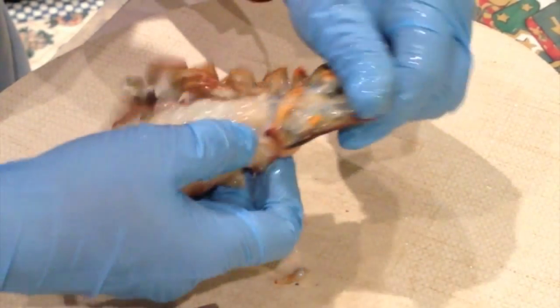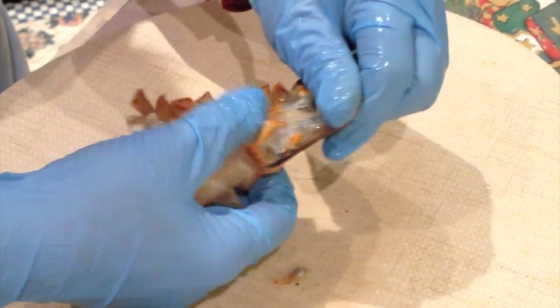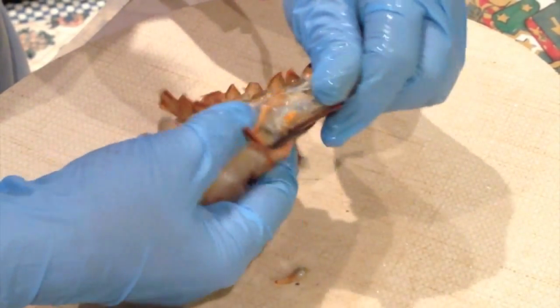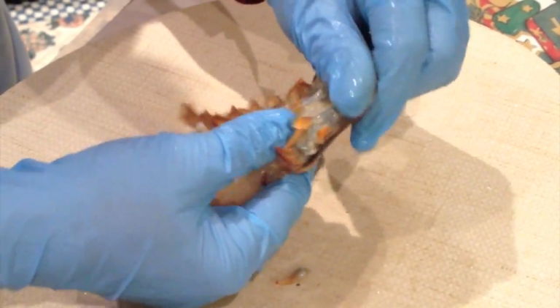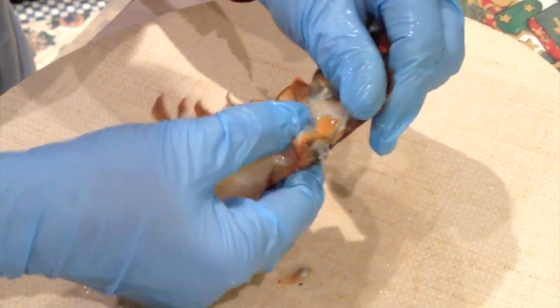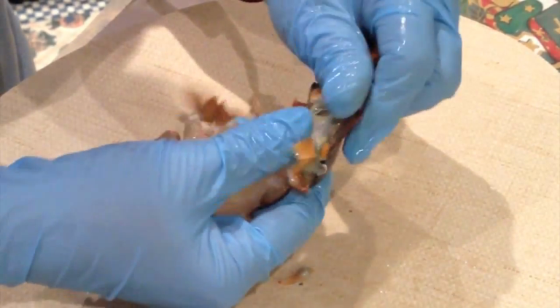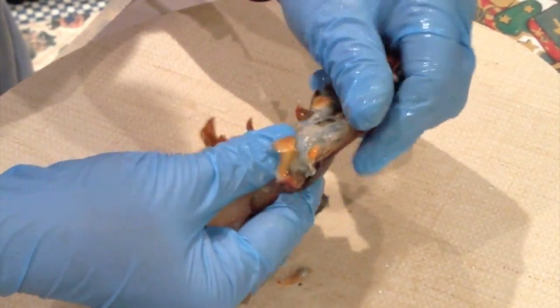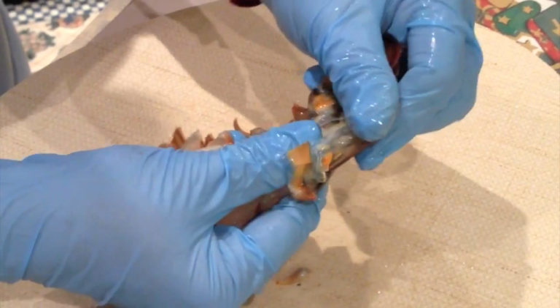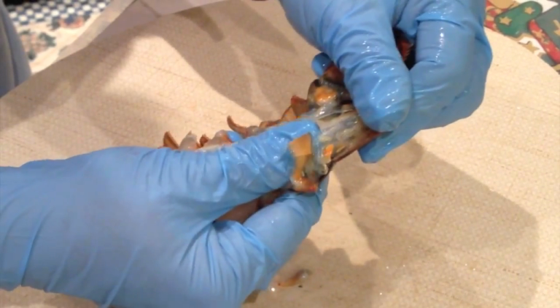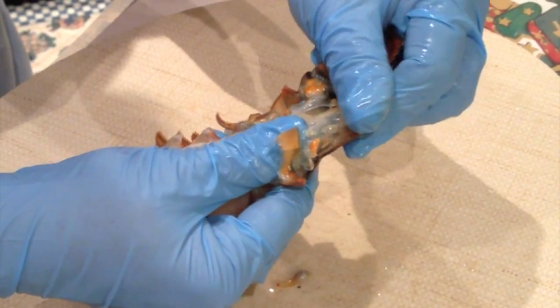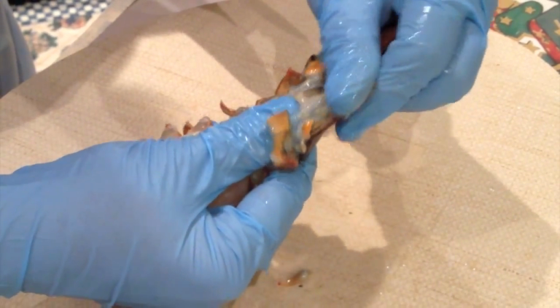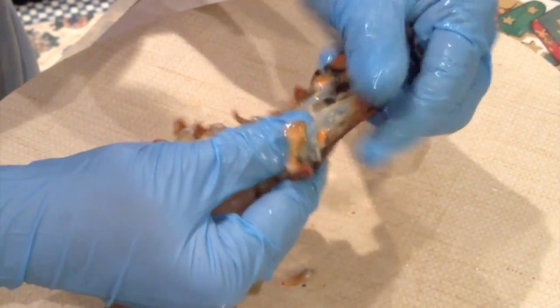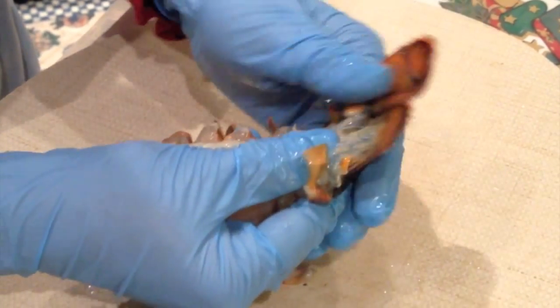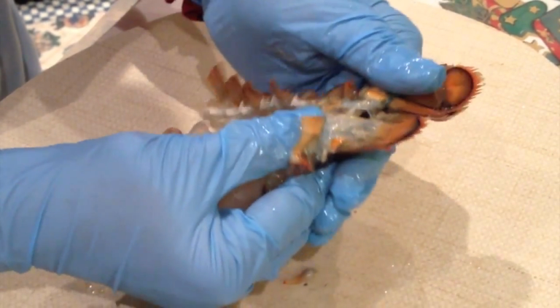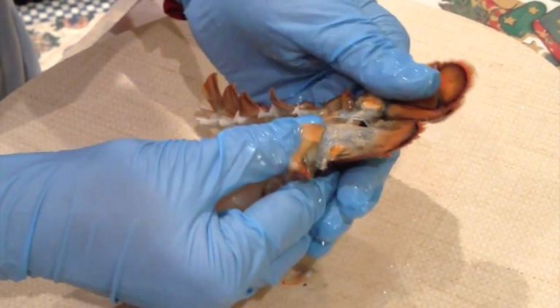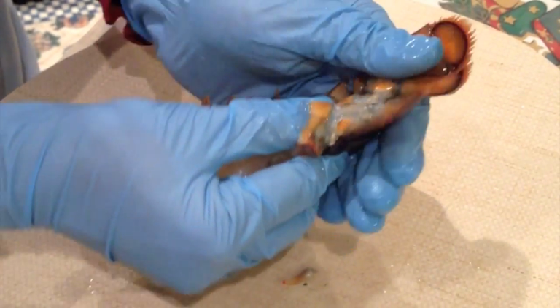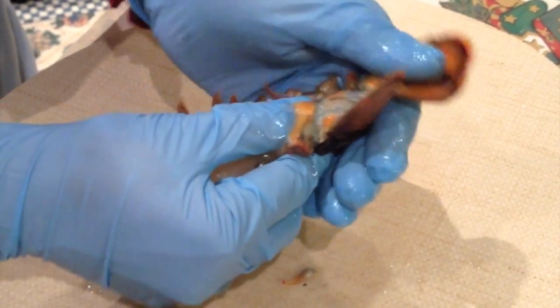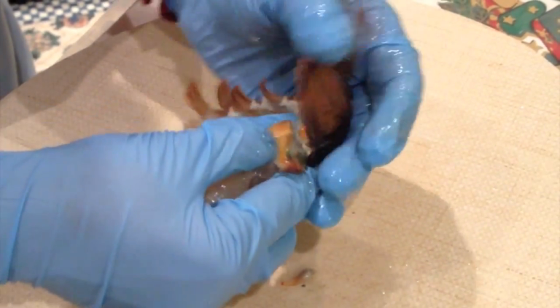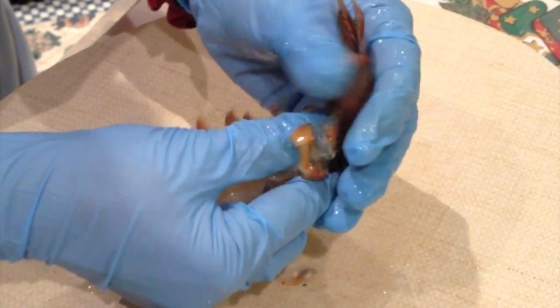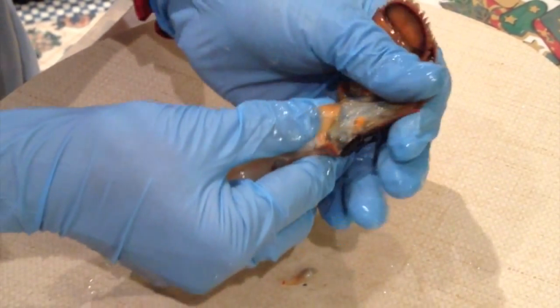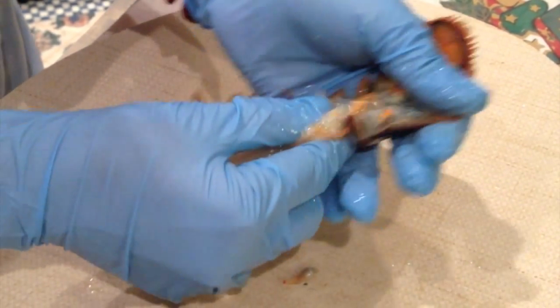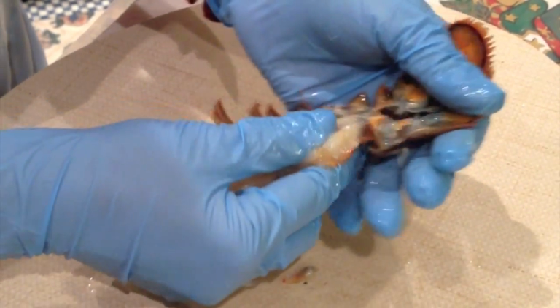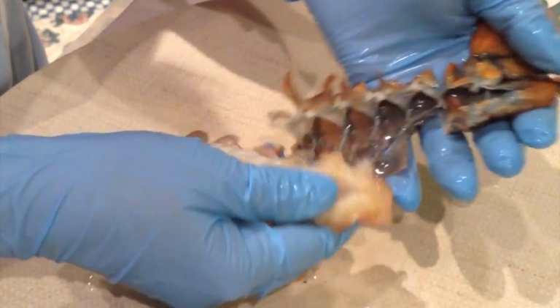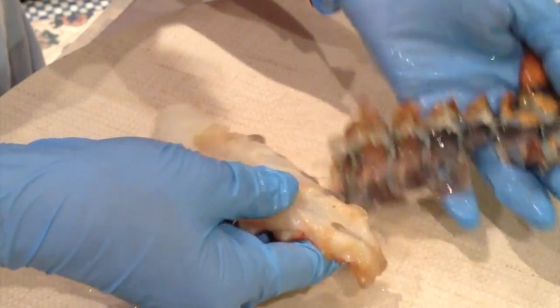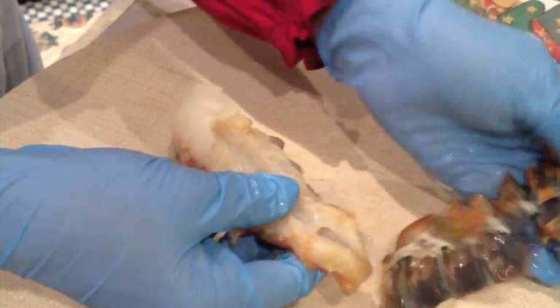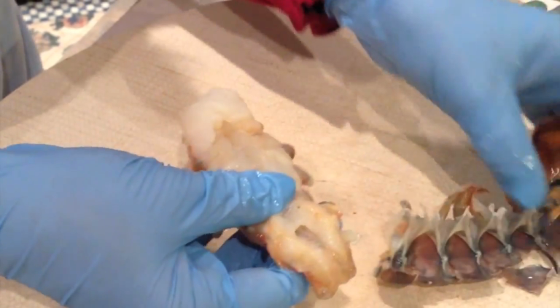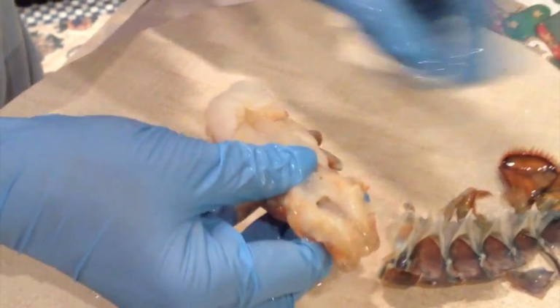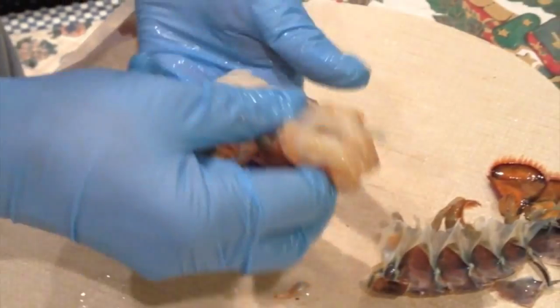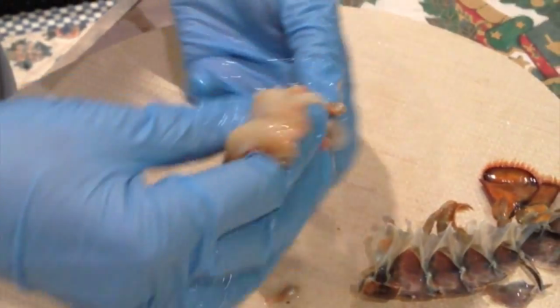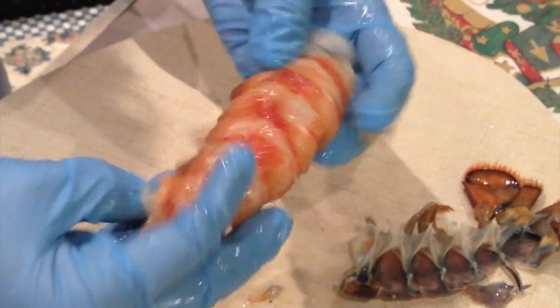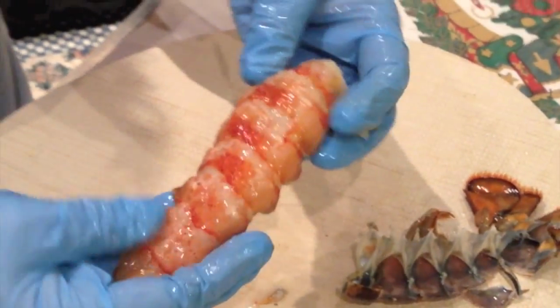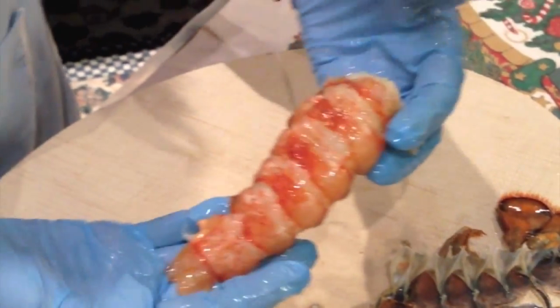Then the last little bit you just gently pull it out, and that's your lobster tail.